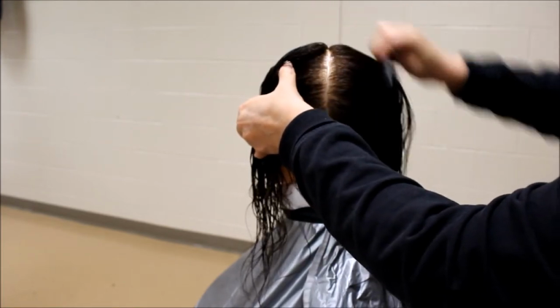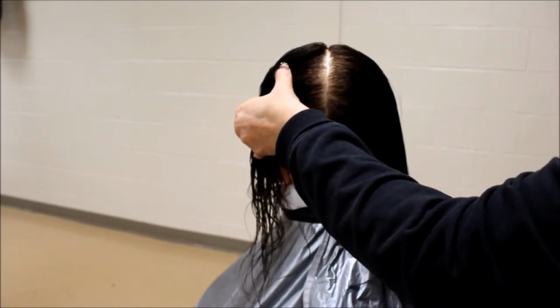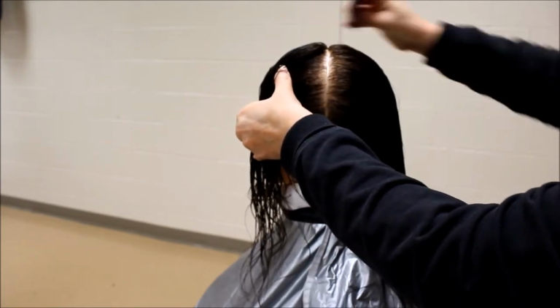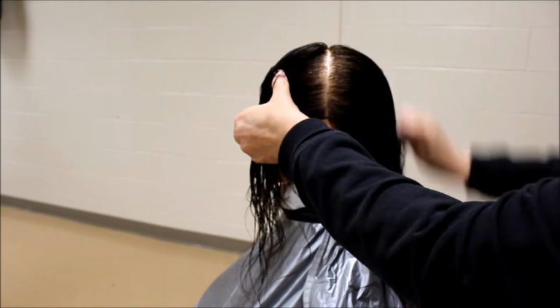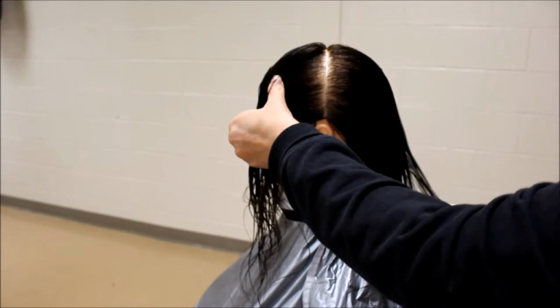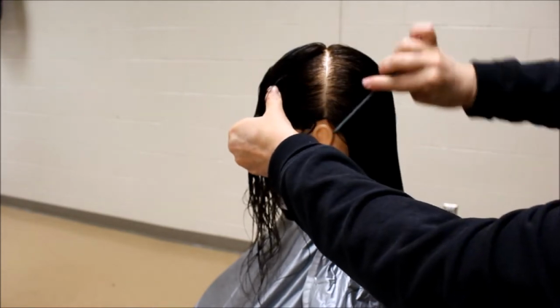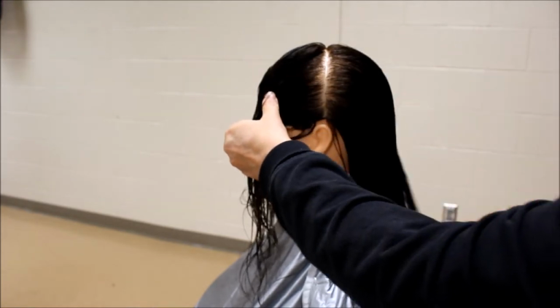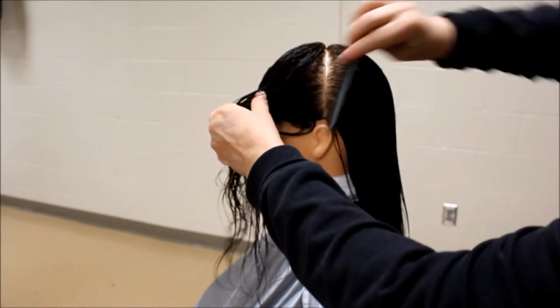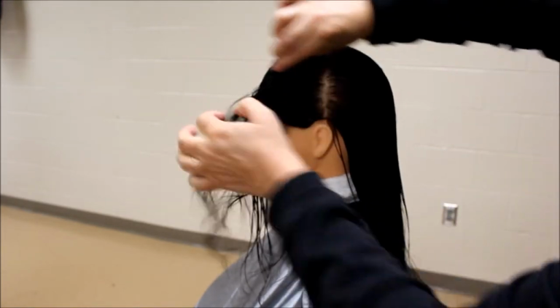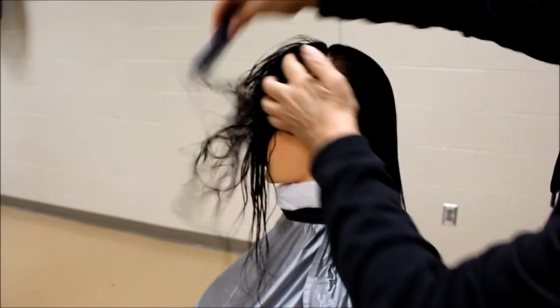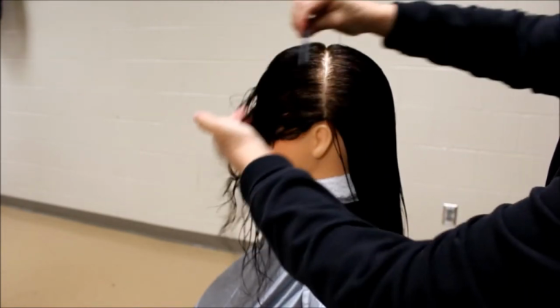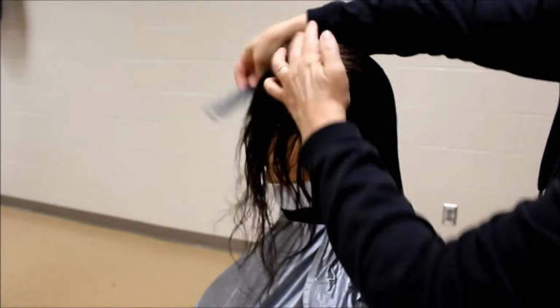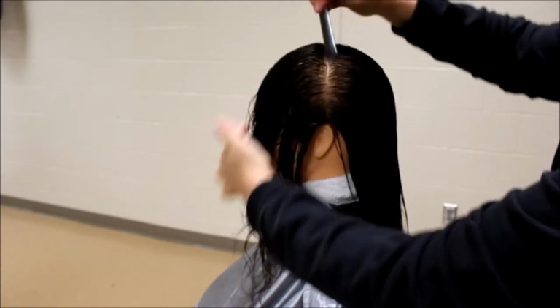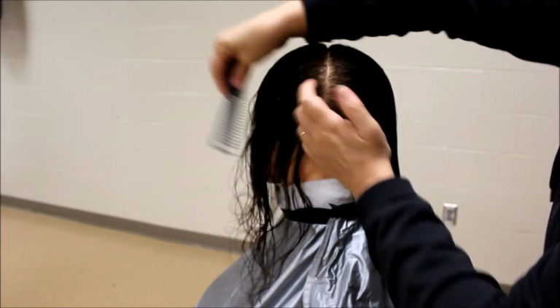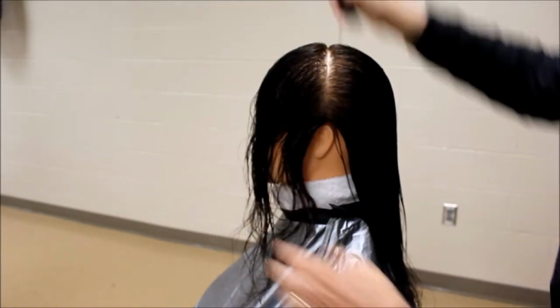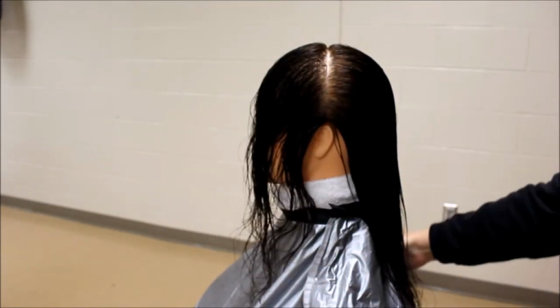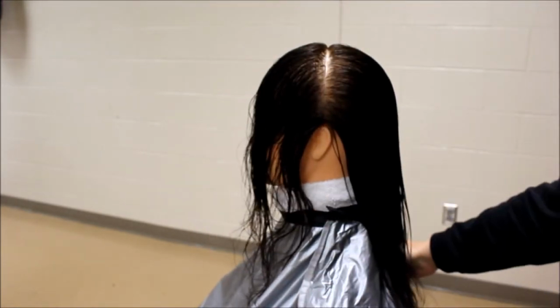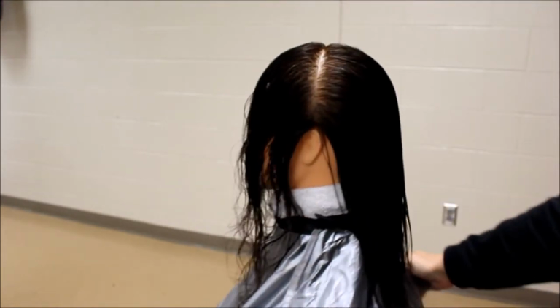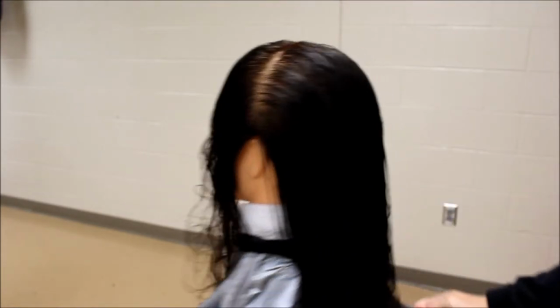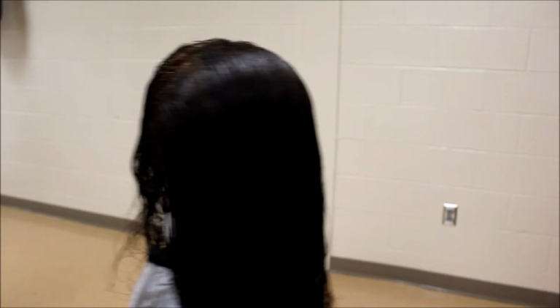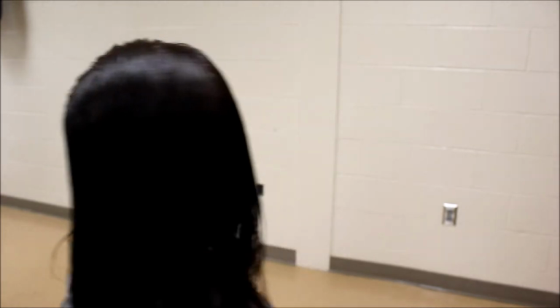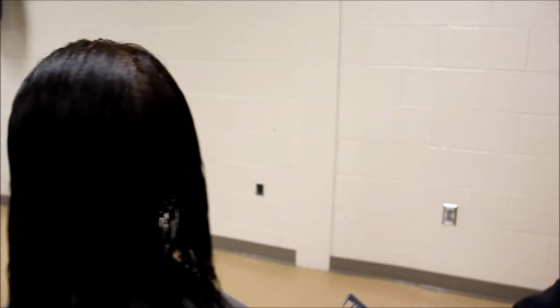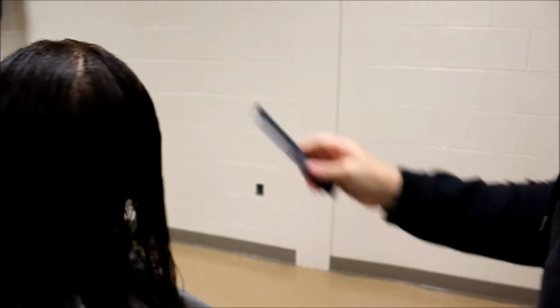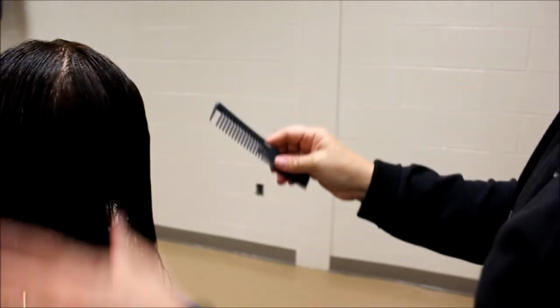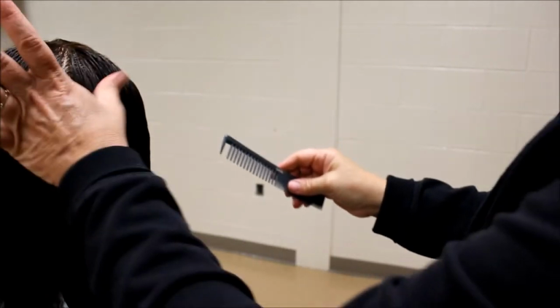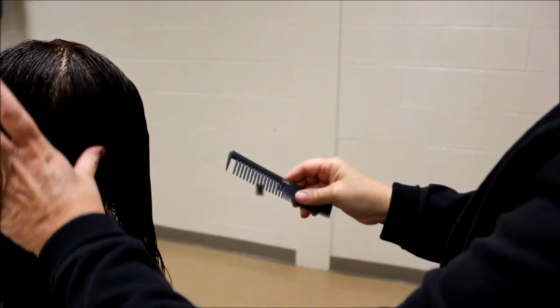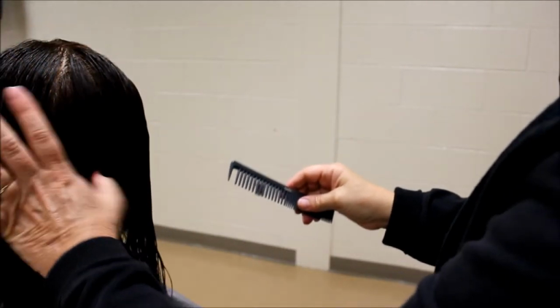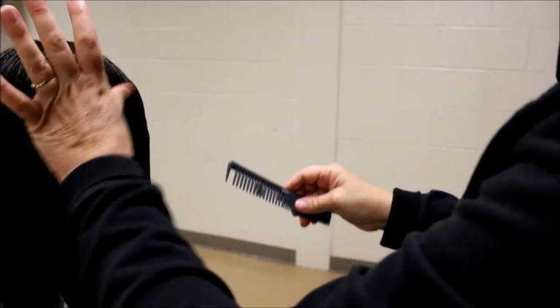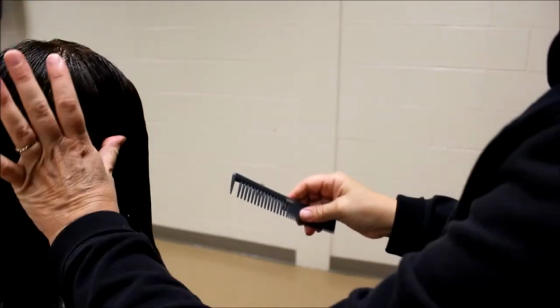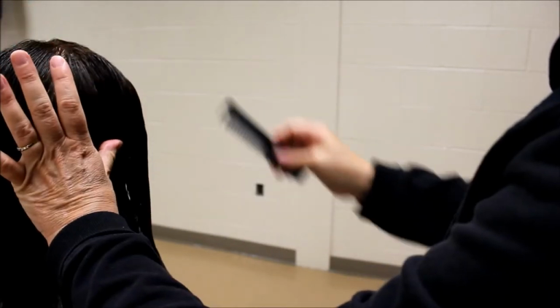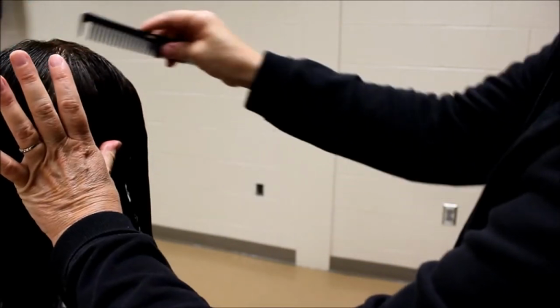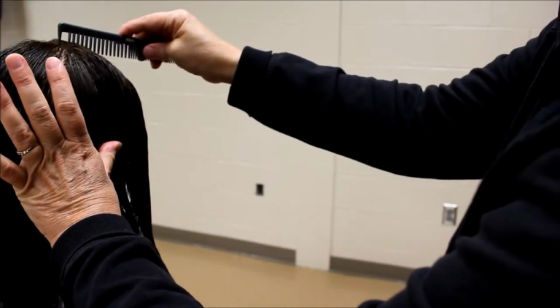Moving on to the other side, repeat the same steps. Again, you will draw a line from the apex to the top of the ear.